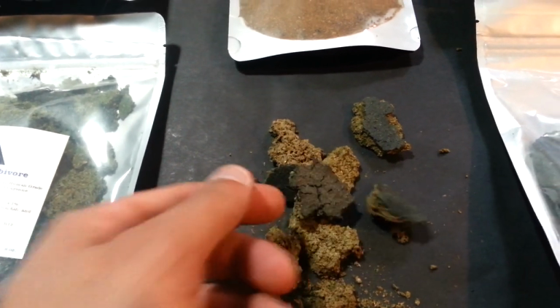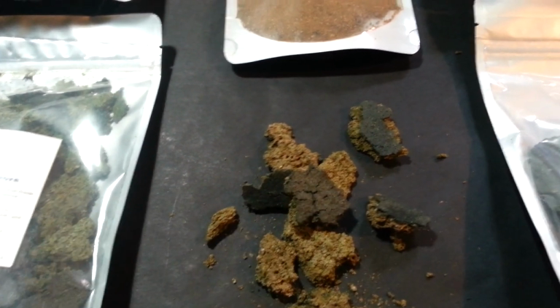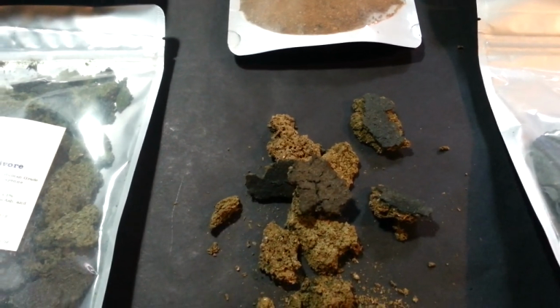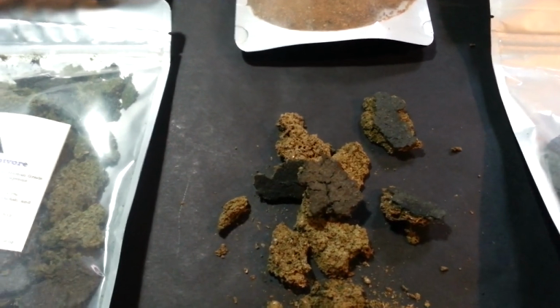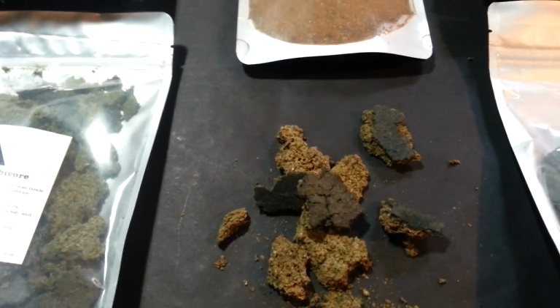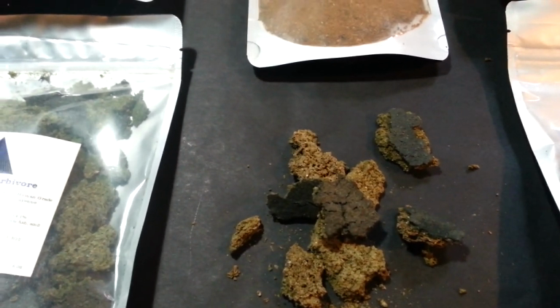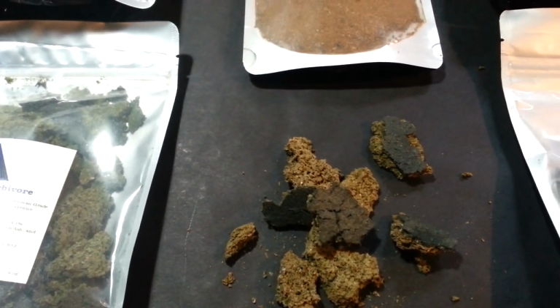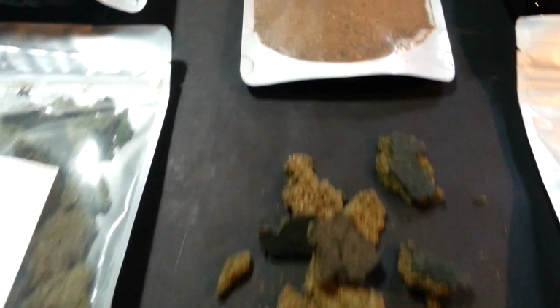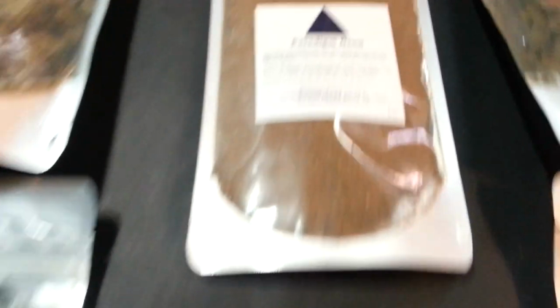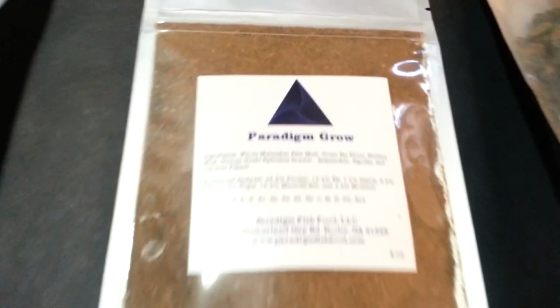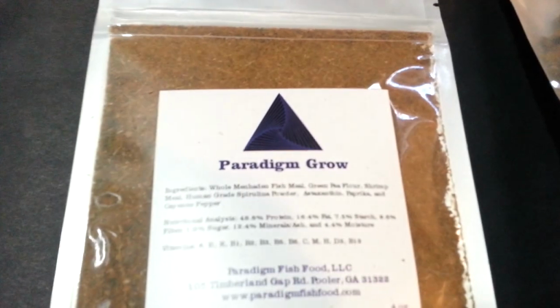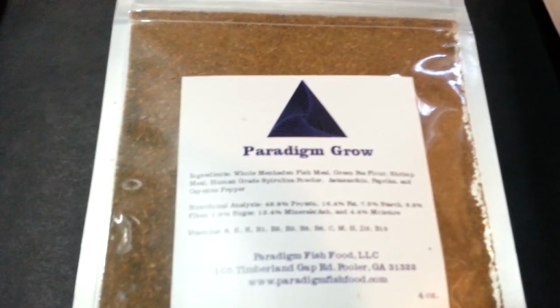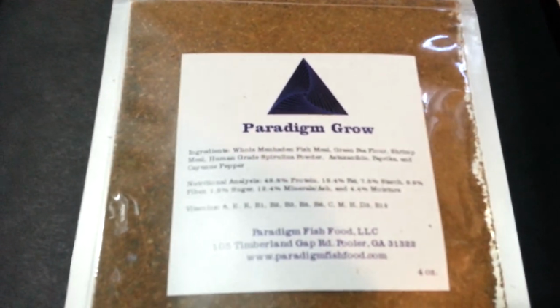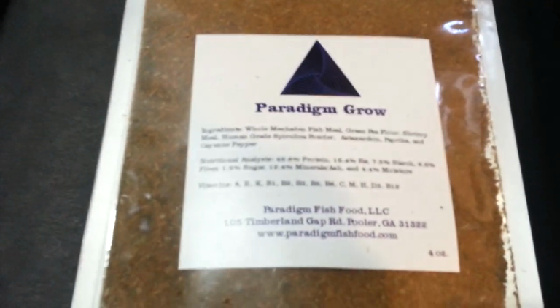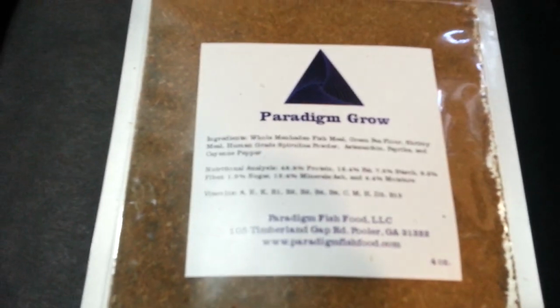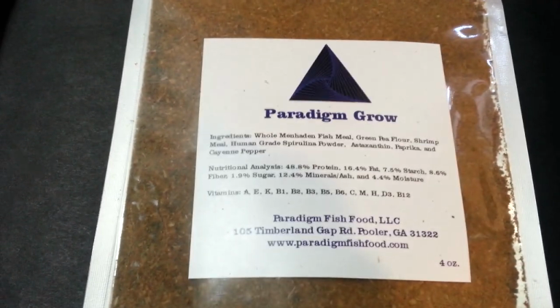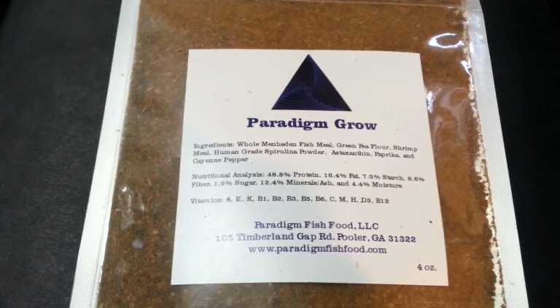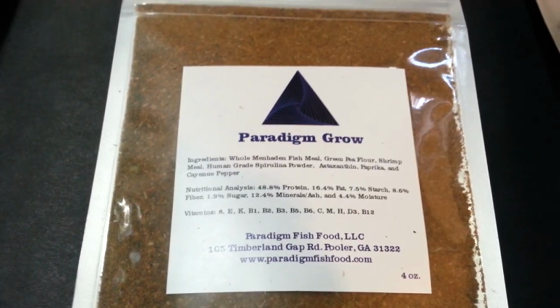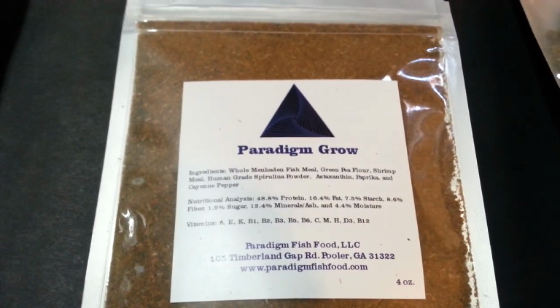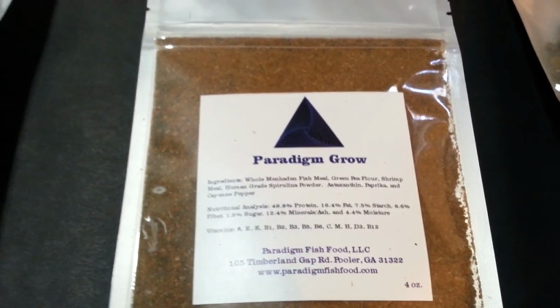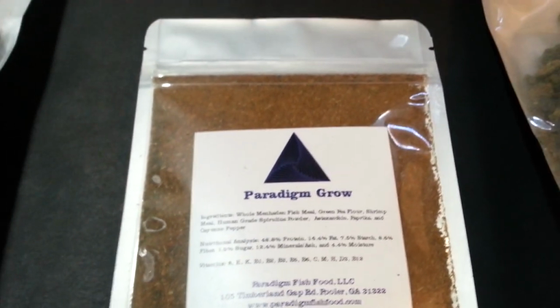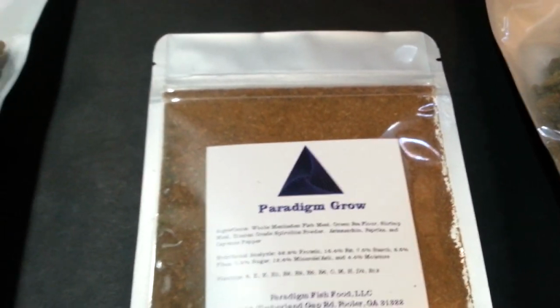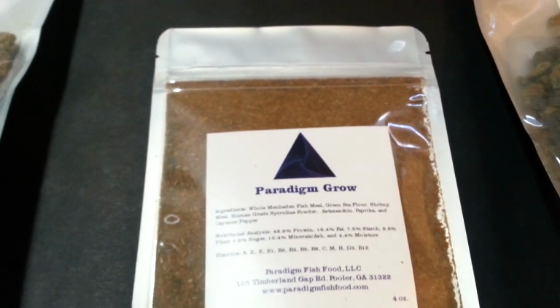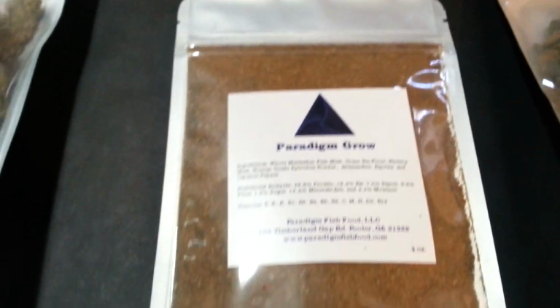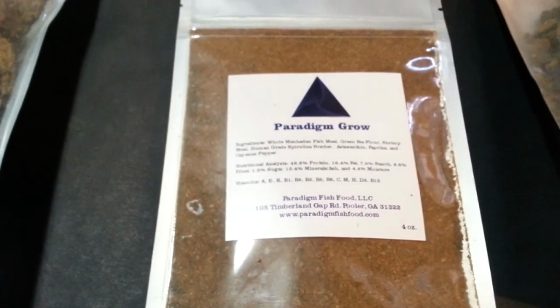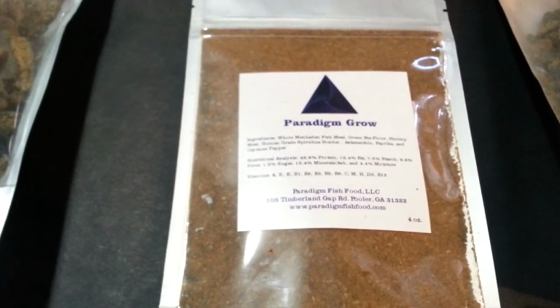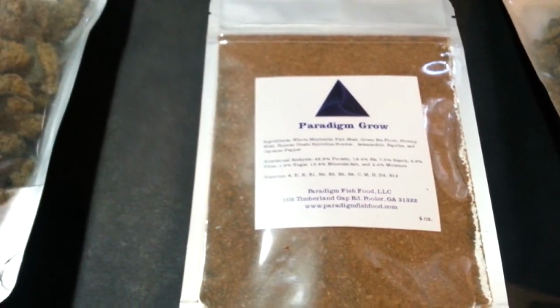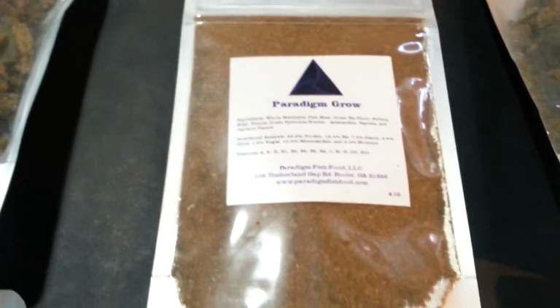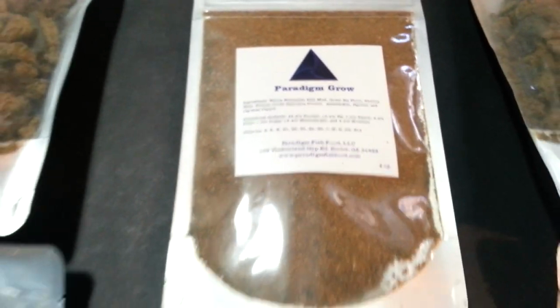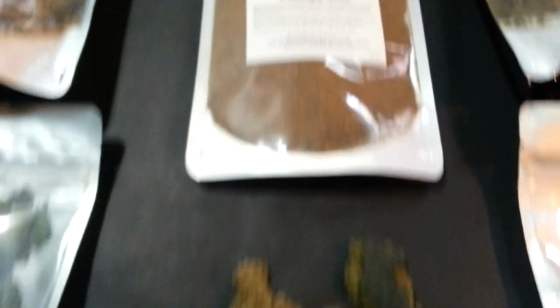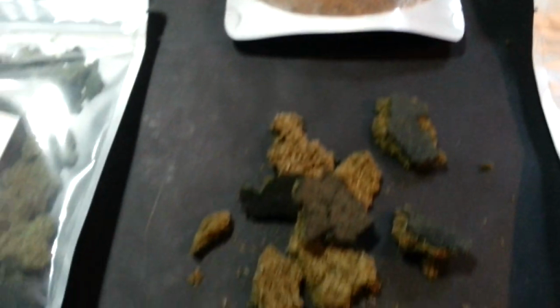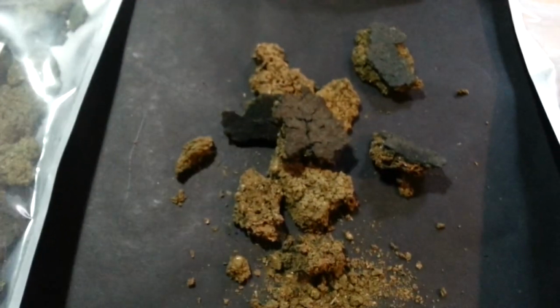What I'll be utilizing for my convict cichlid growing project is the Paradigm Grow. That's going to be huge for the development of the fish — growing size and optimal color — which is going to be perfect for this.